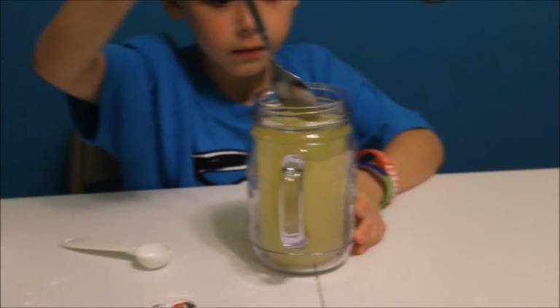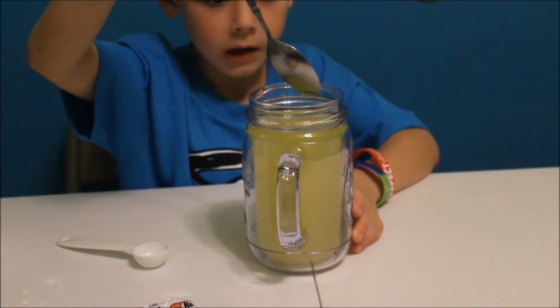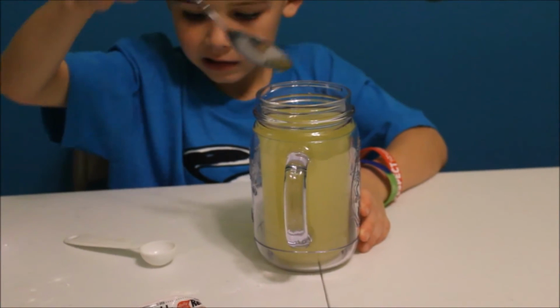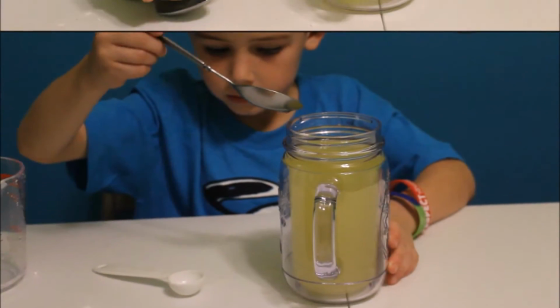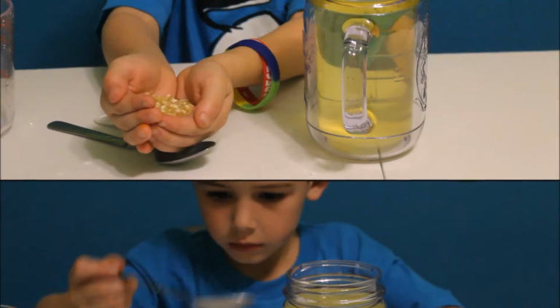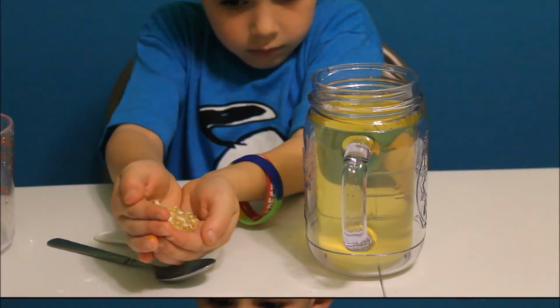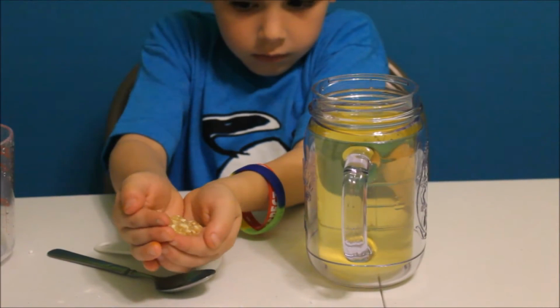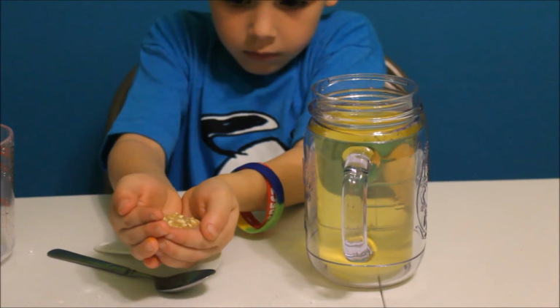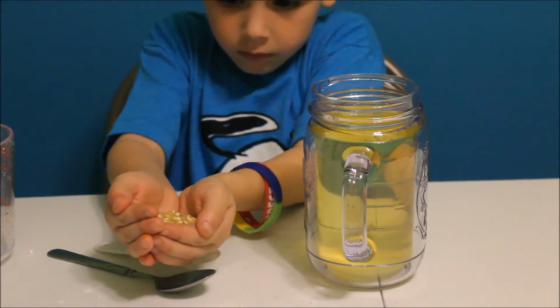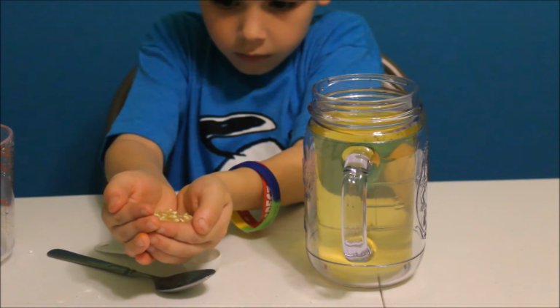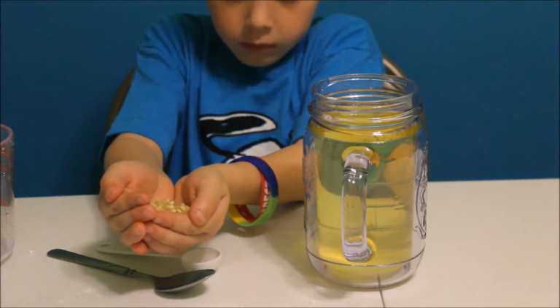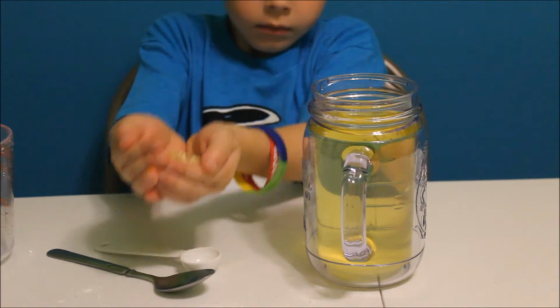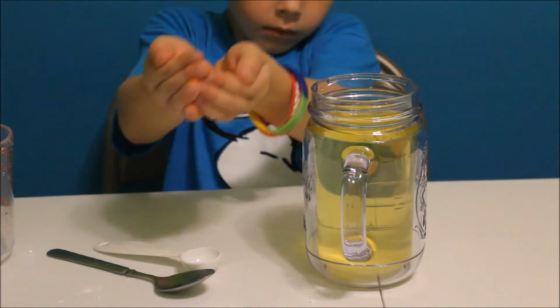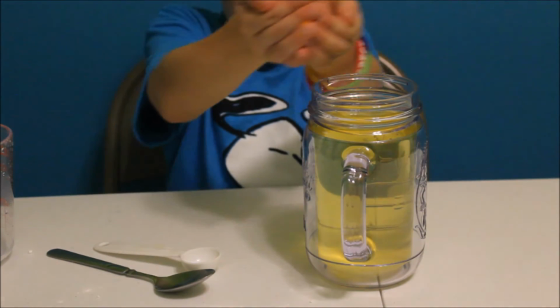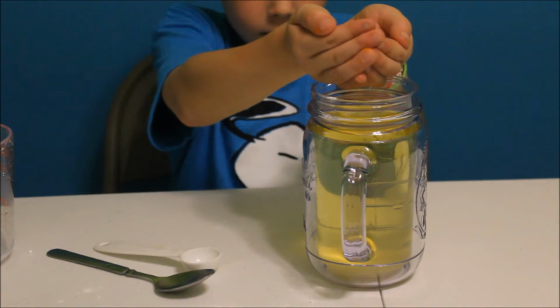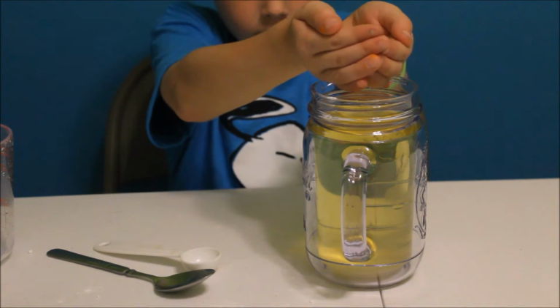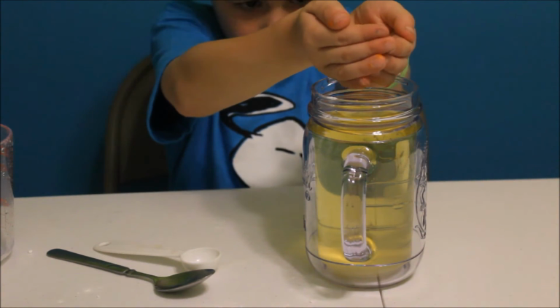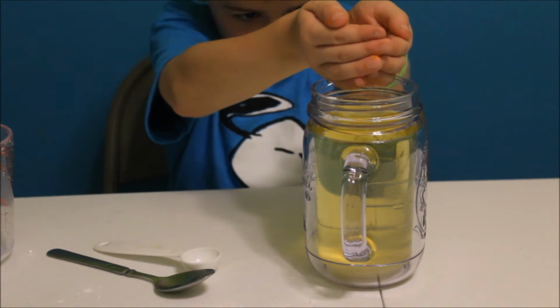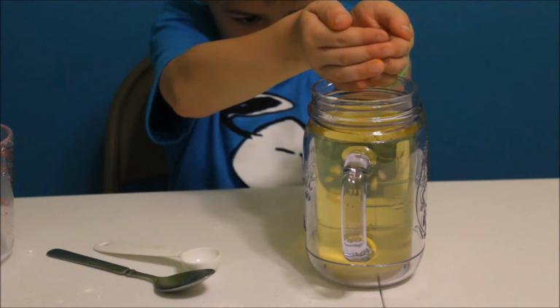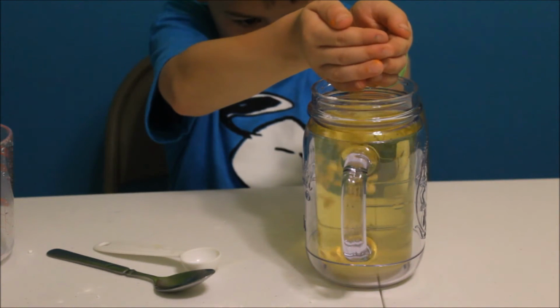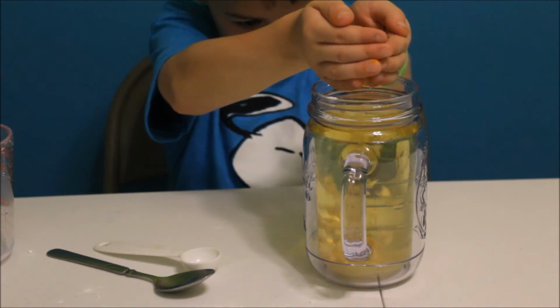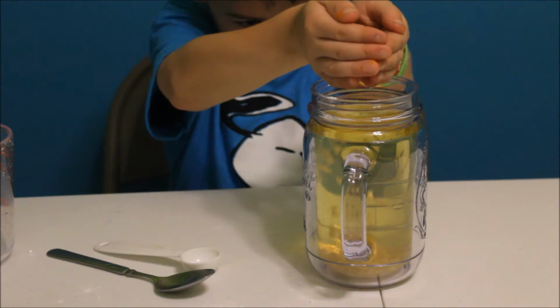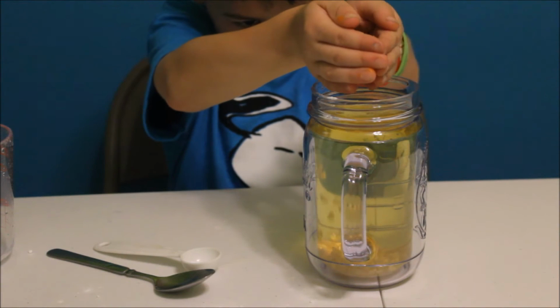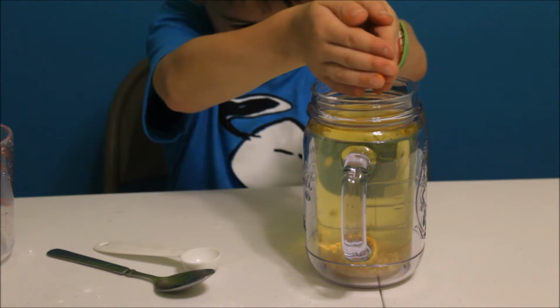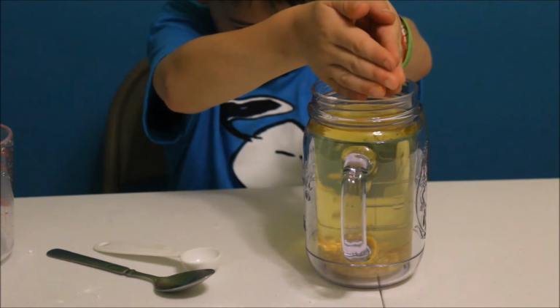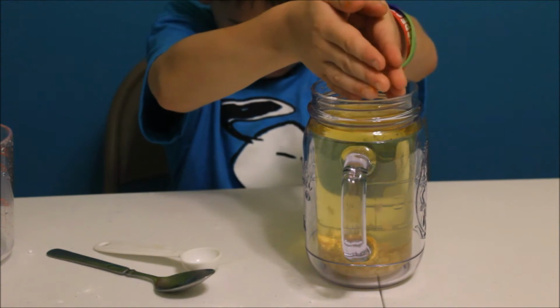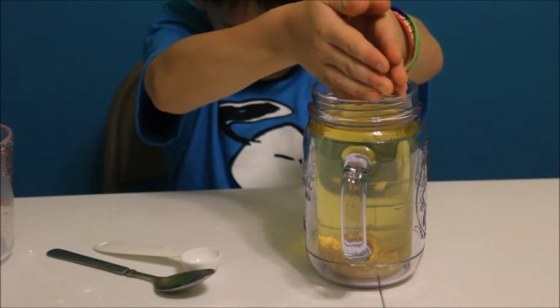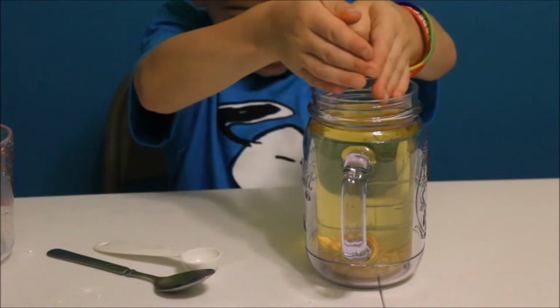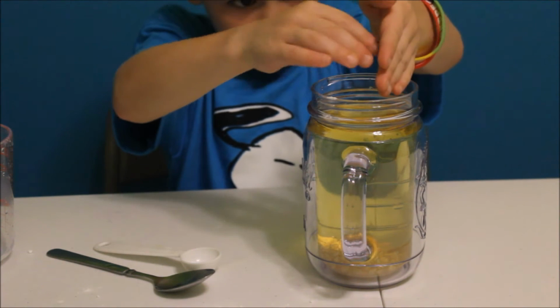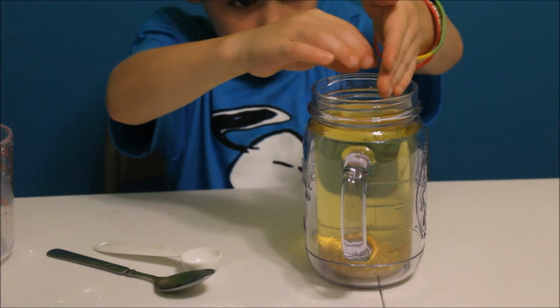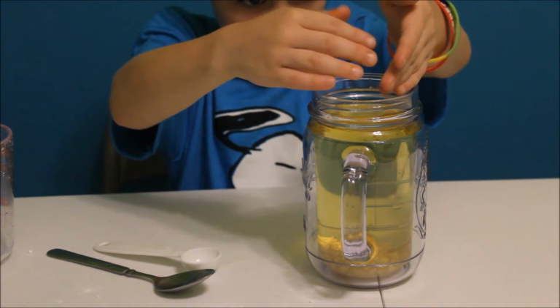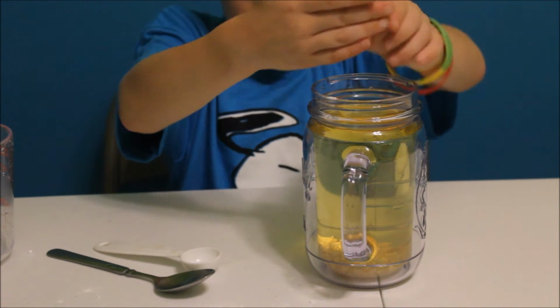Now we'll add the kernels. Now we're going to add the kernels. Go ahead and add those kernels. And next we add the vinegar.